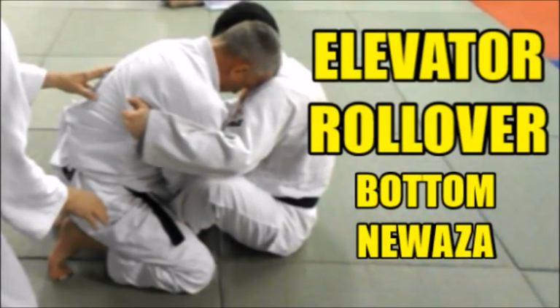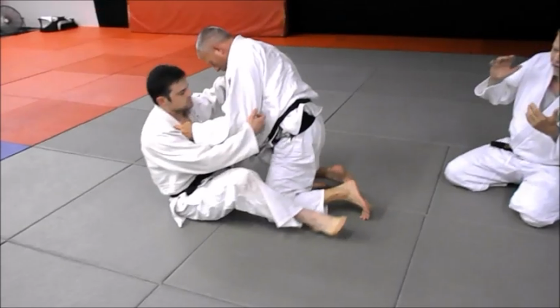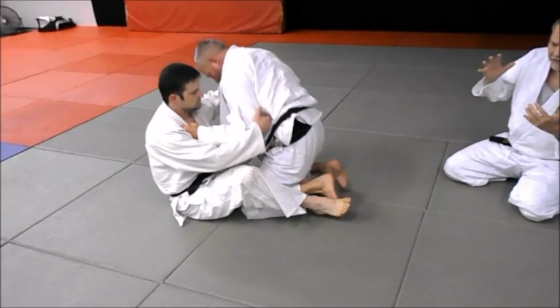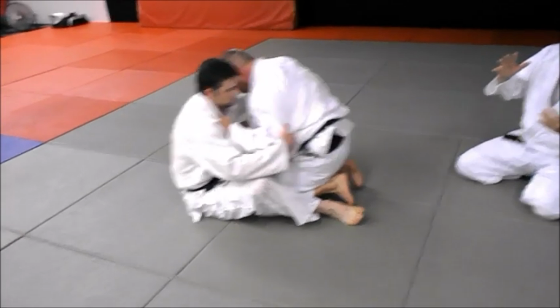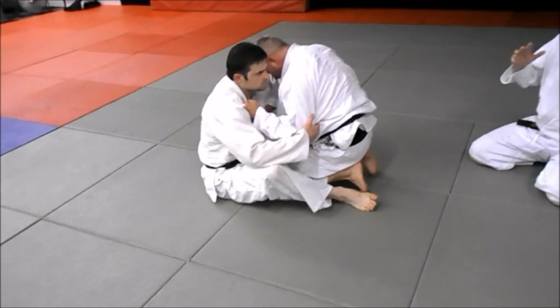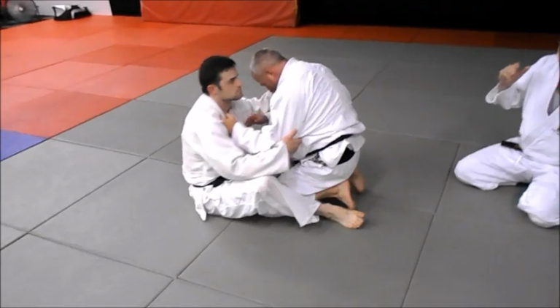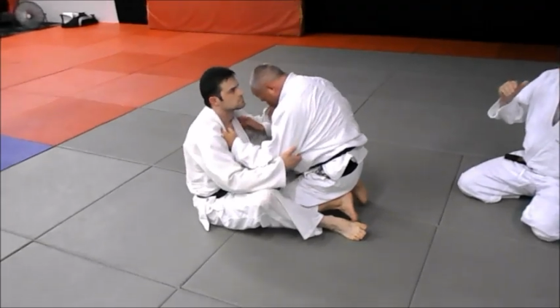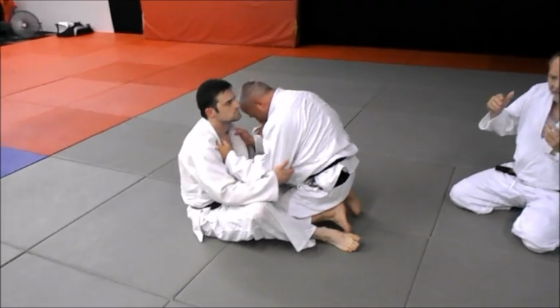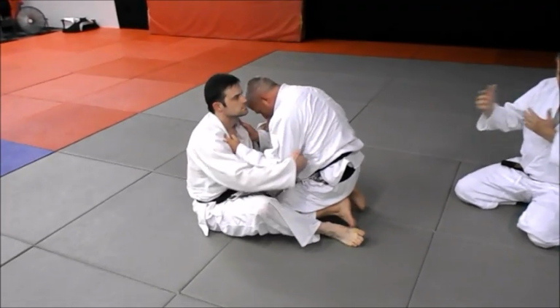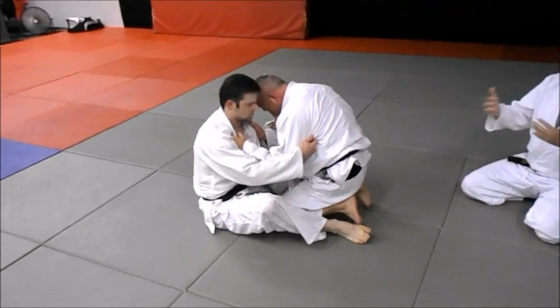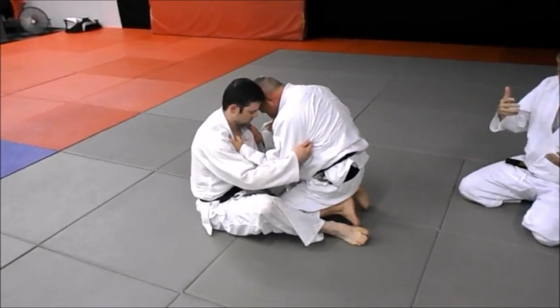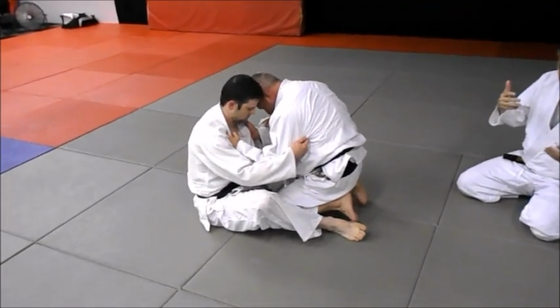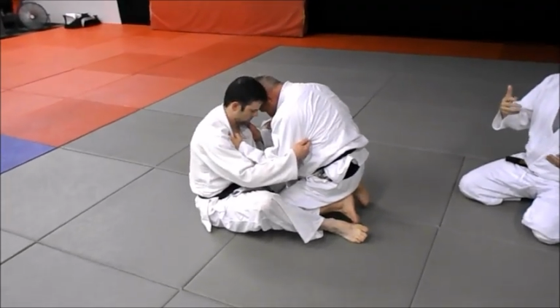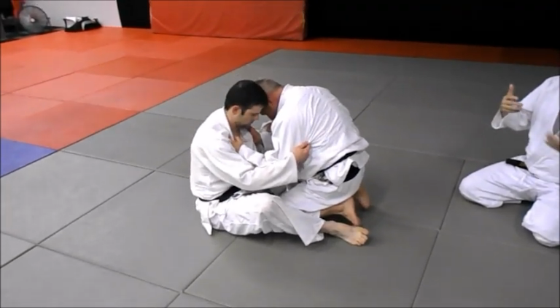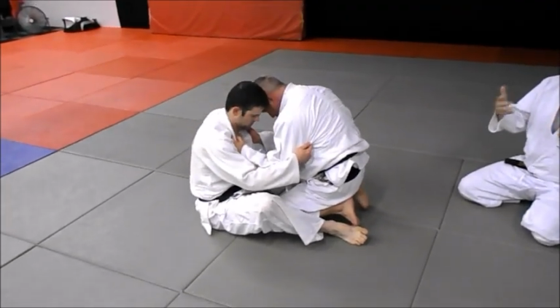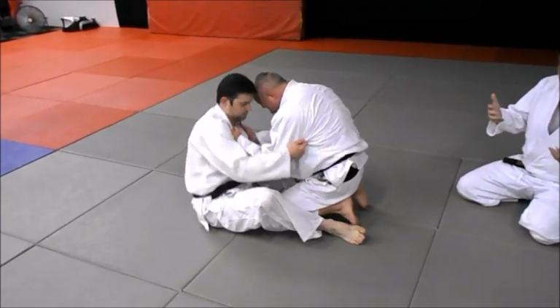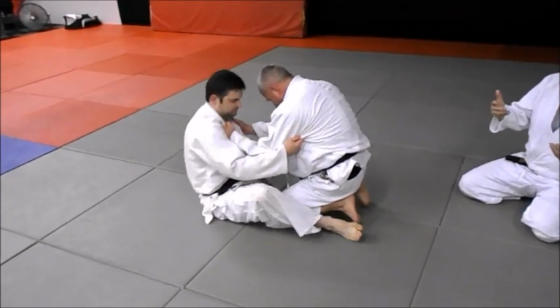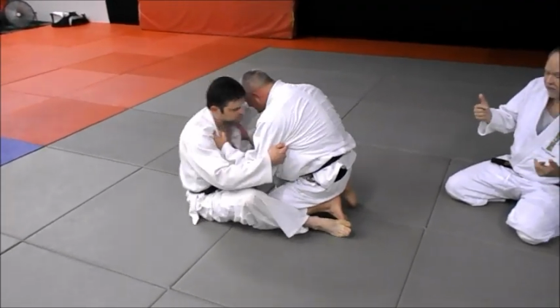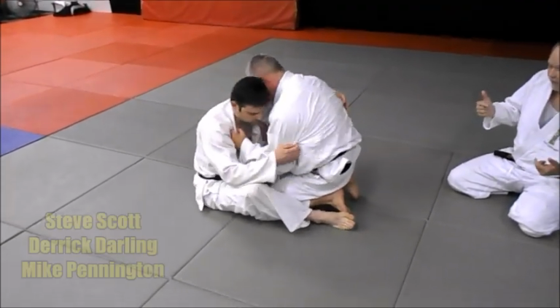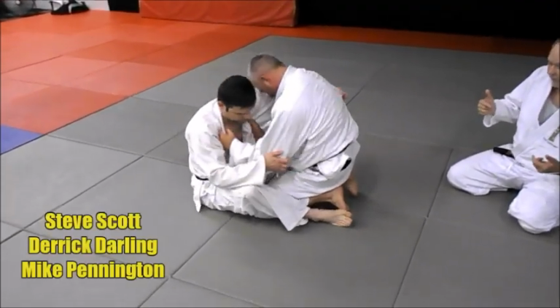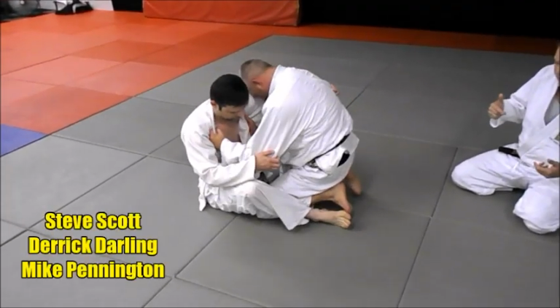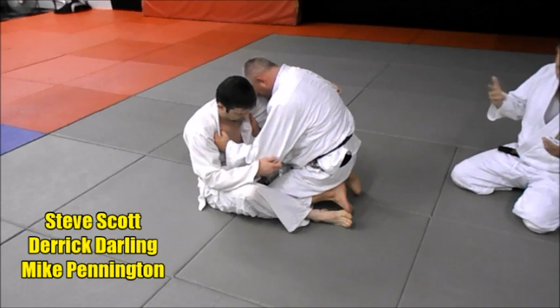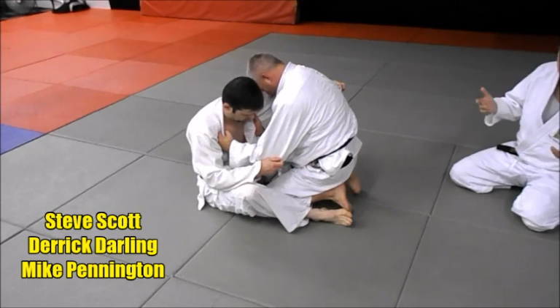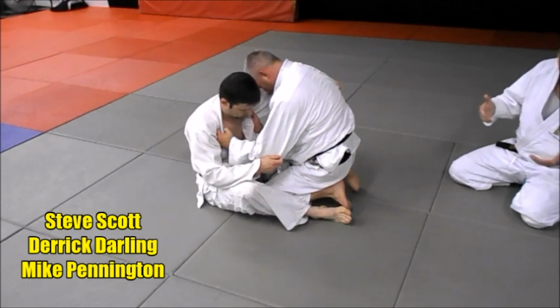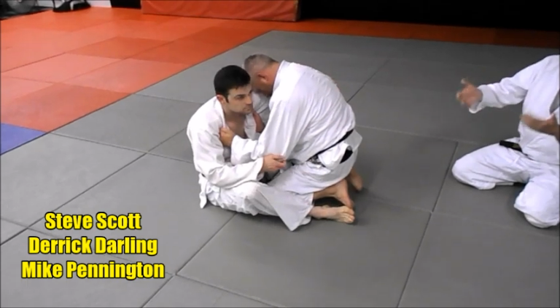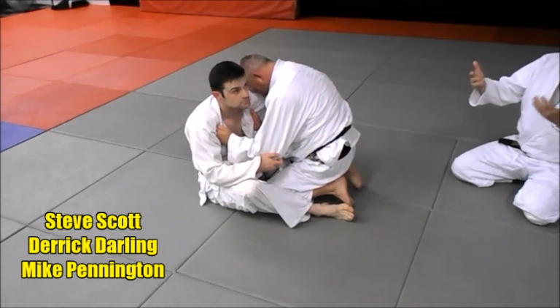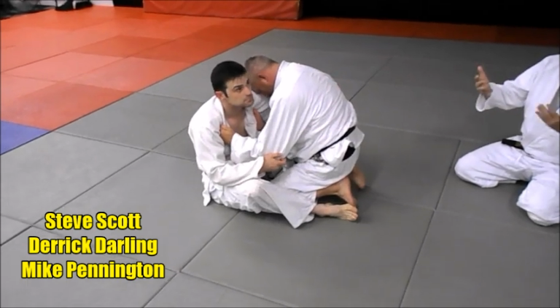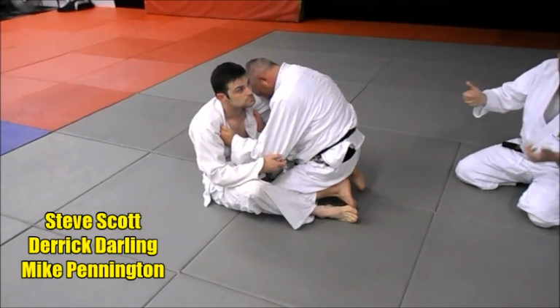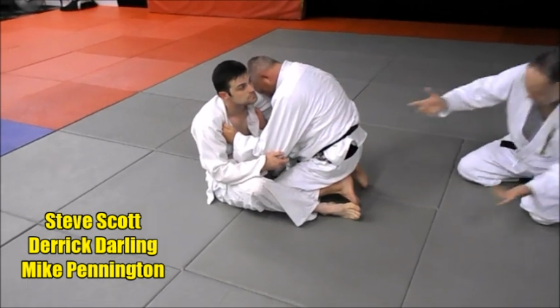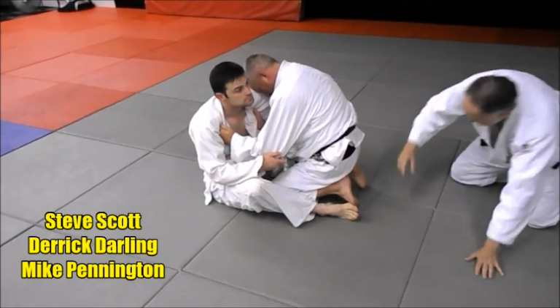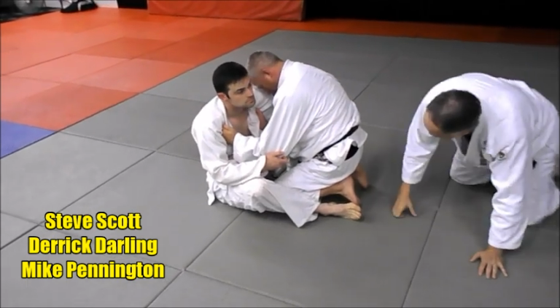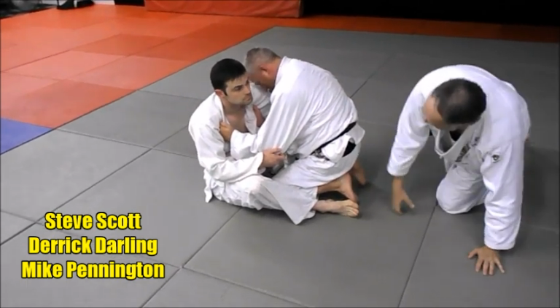He's fighting off his buttocks. We want to fight off our flanks or our butt primarily if you want to be very aggressive. You can start off your back because you do want to get to a good position. So here's a good position.